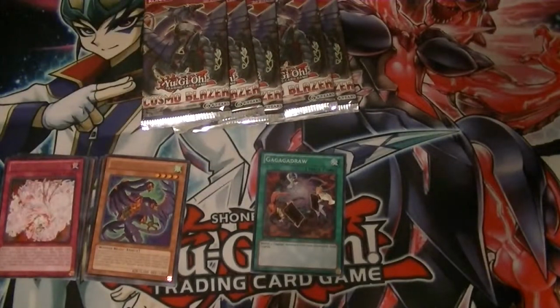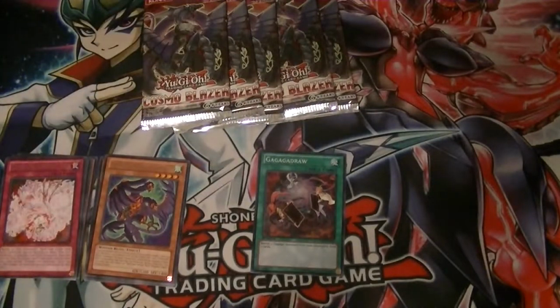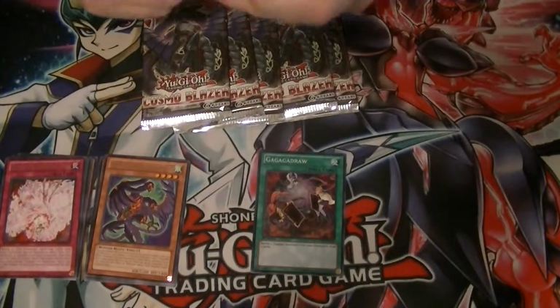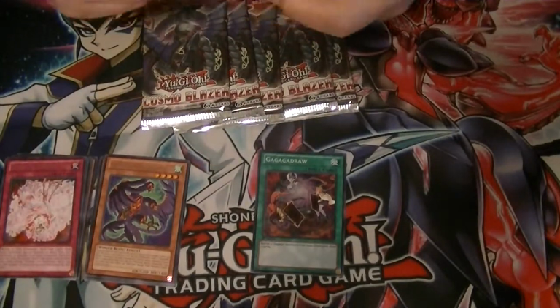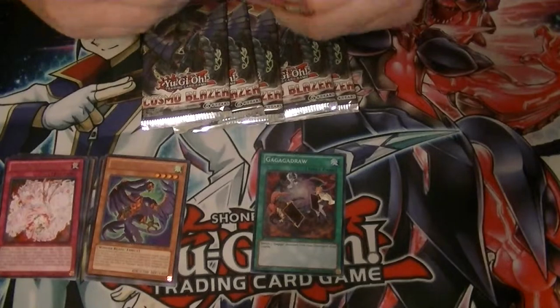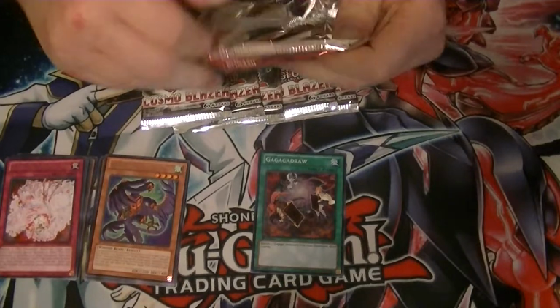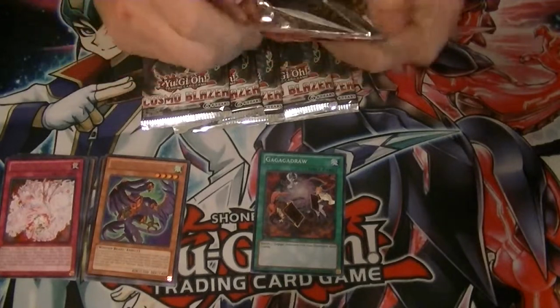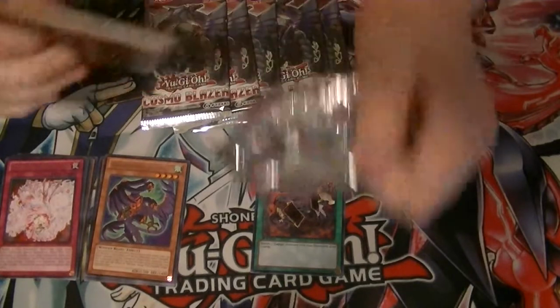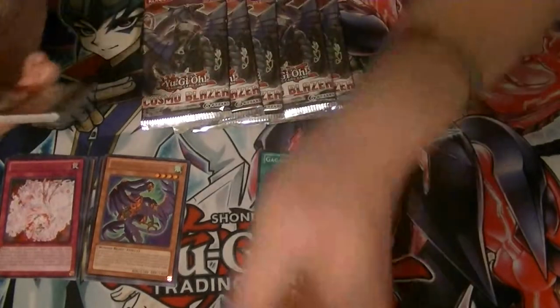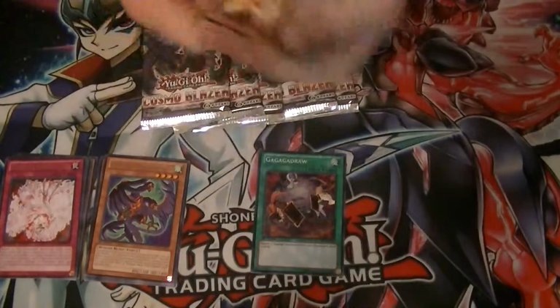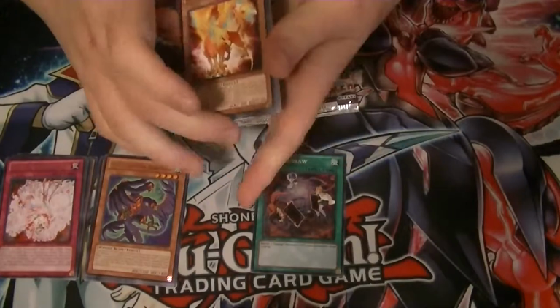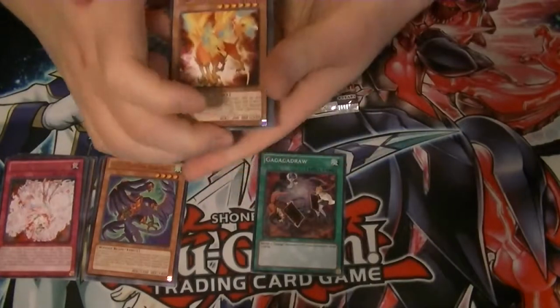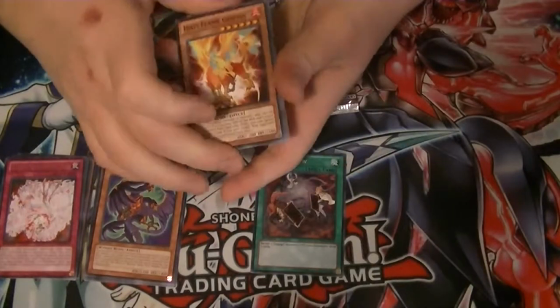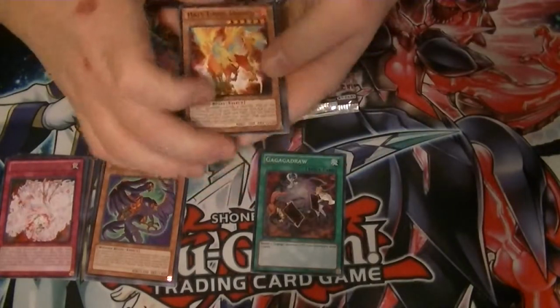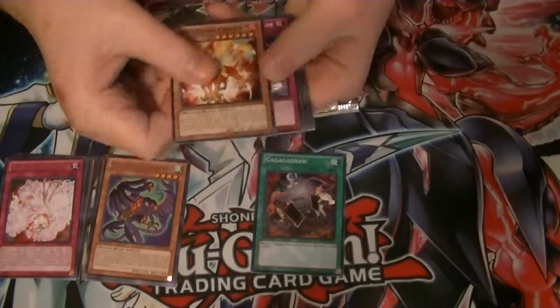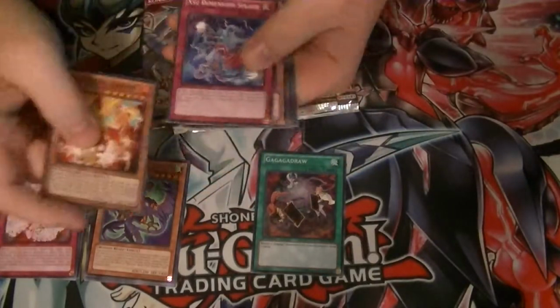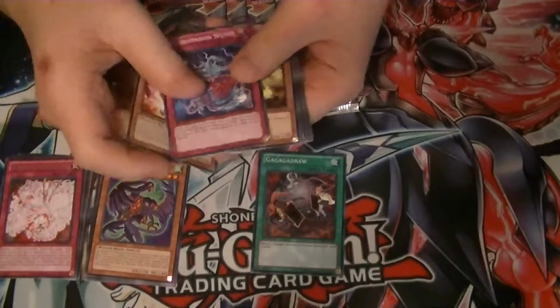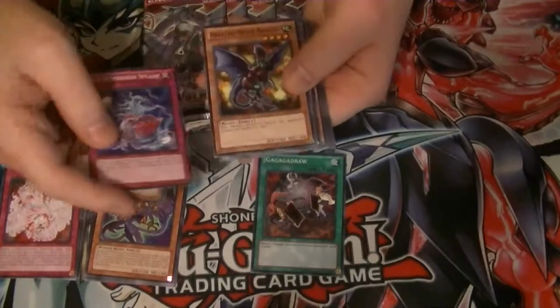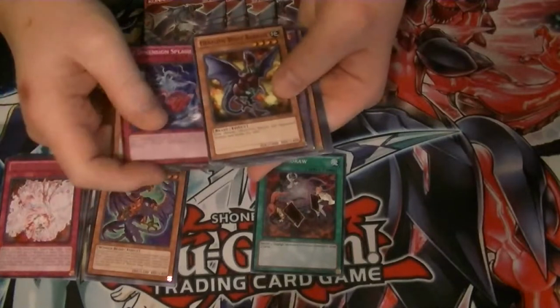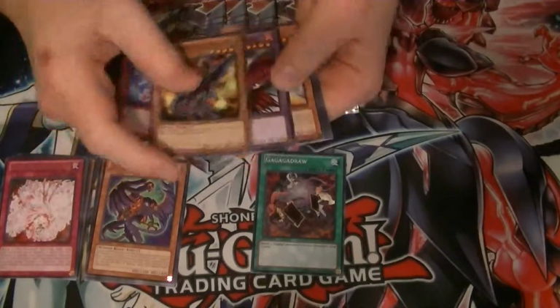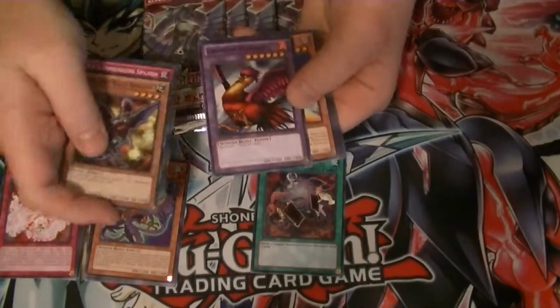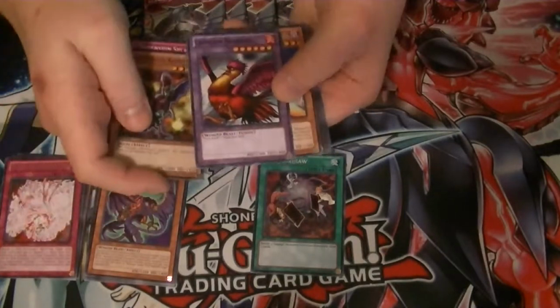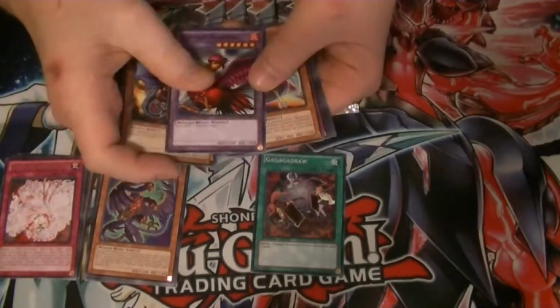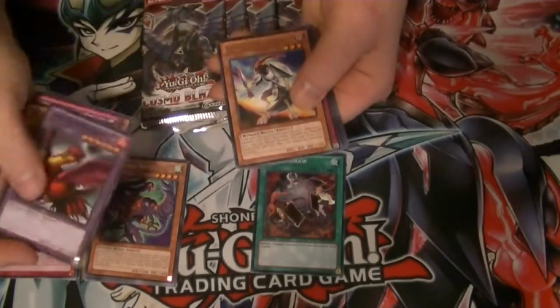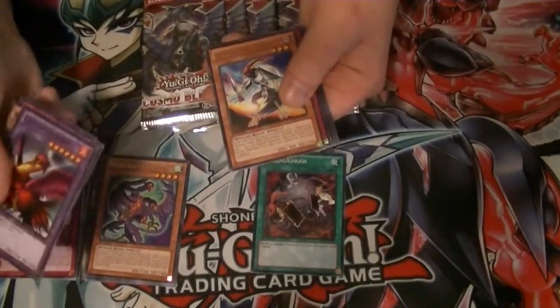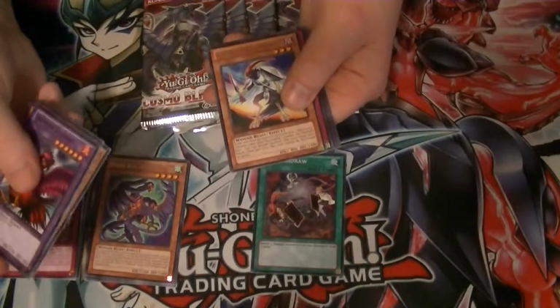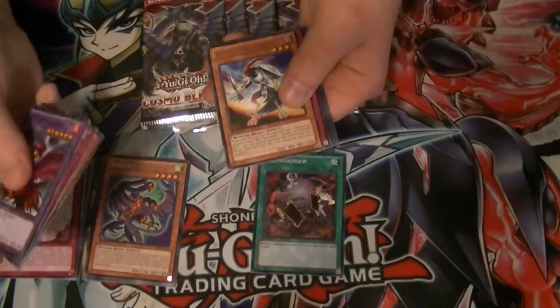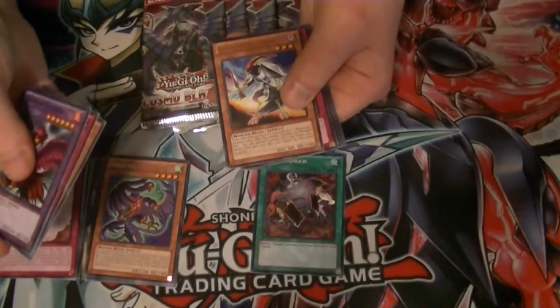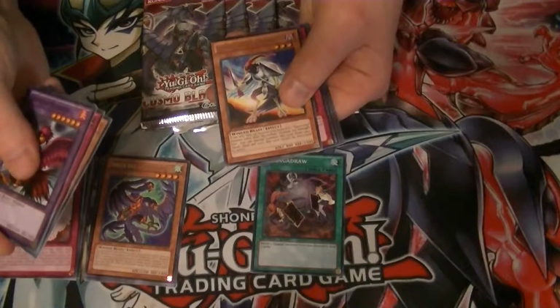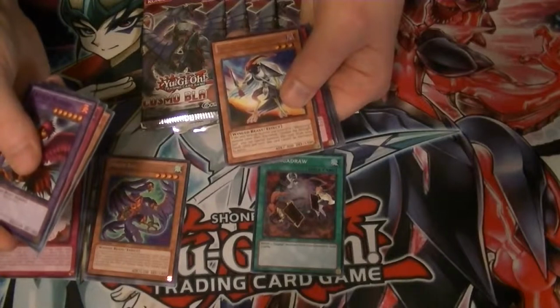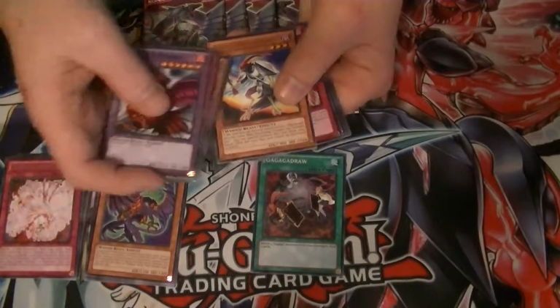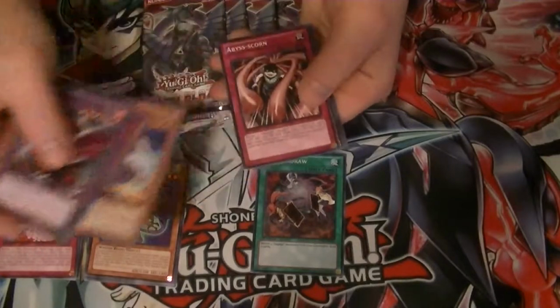Pack number three. So with eight packs I should have probably pulled two, maybe three foils out of here. Oh, Crimson Sunbird — best card in the set. We've got Blackwing Gladys to Midnight Sun.